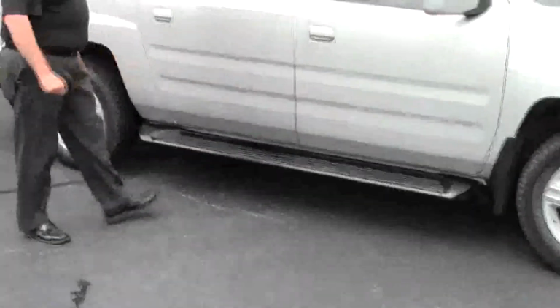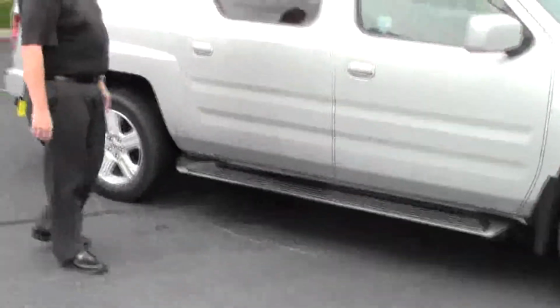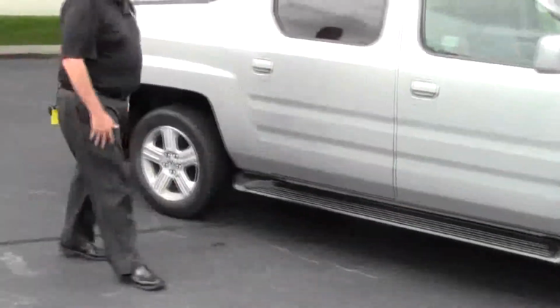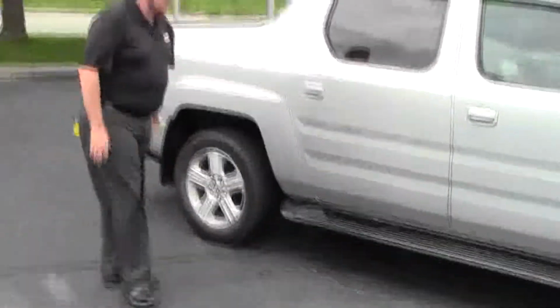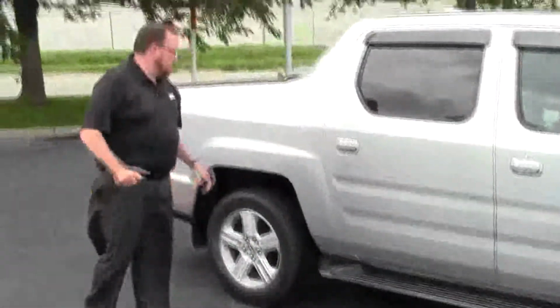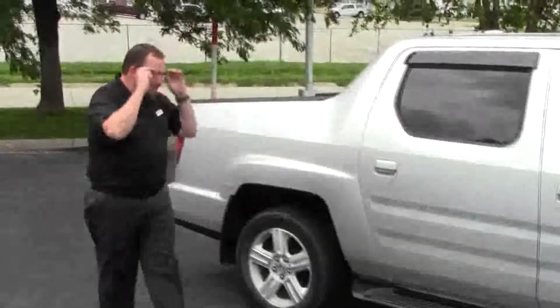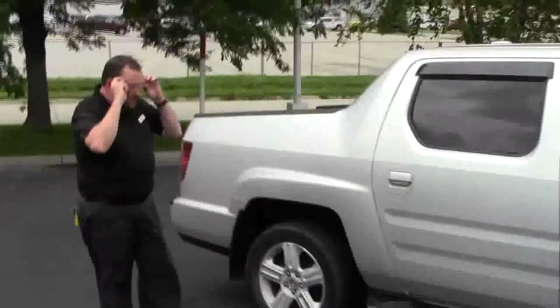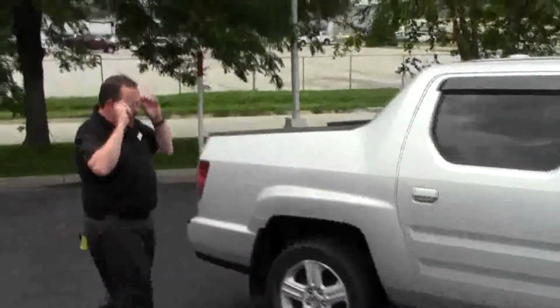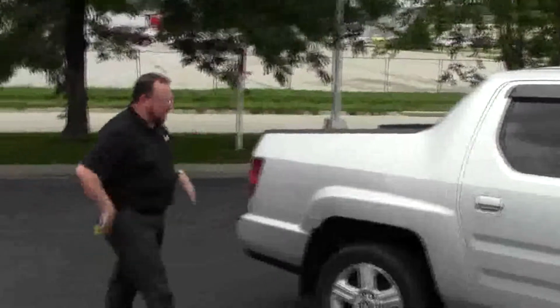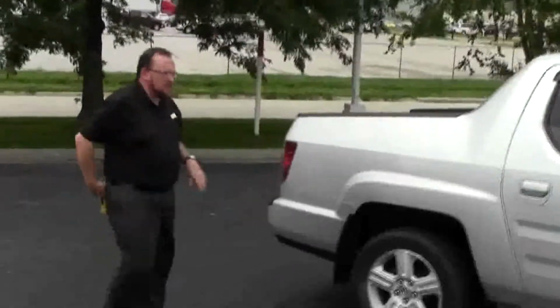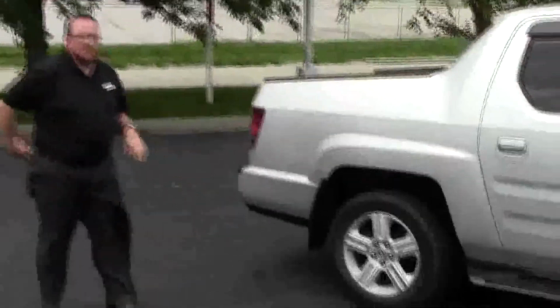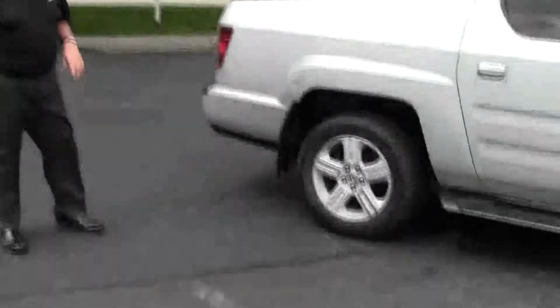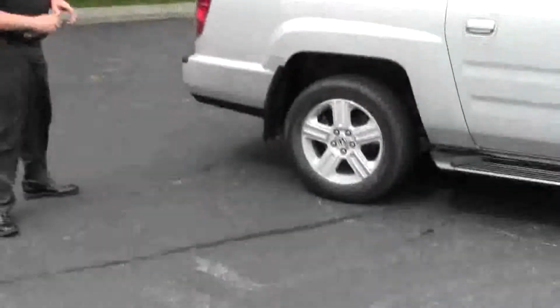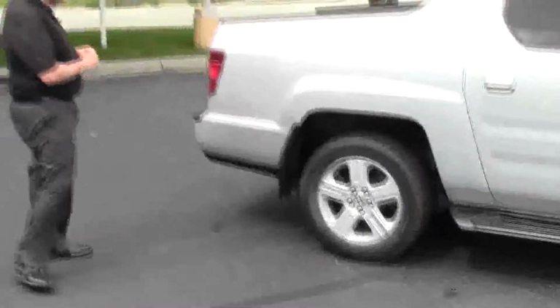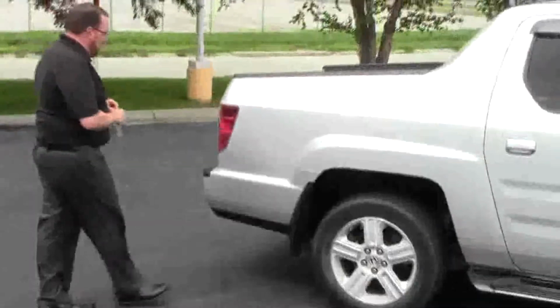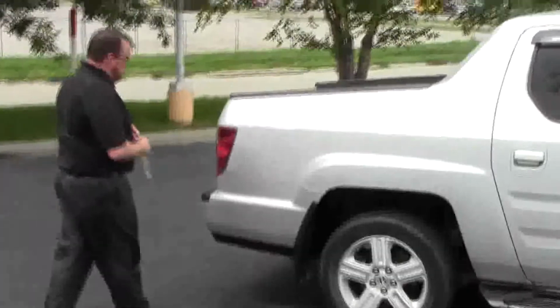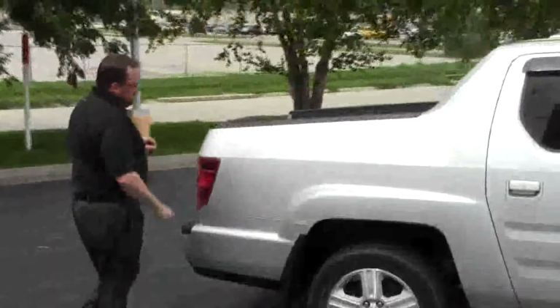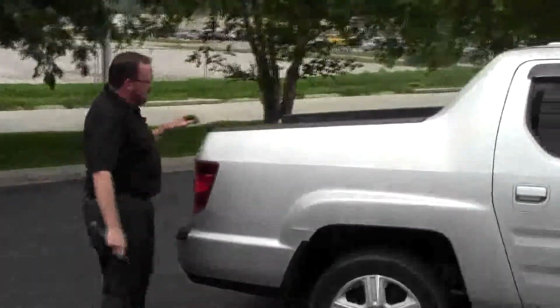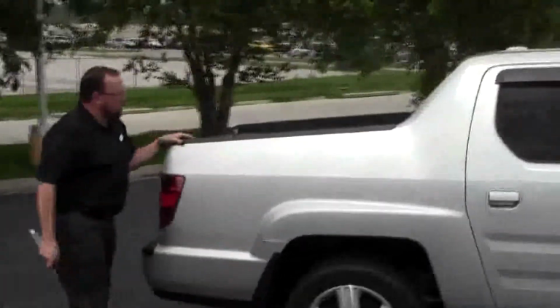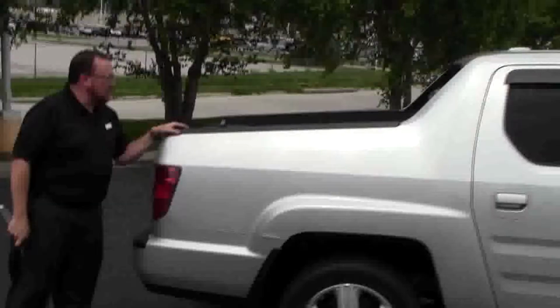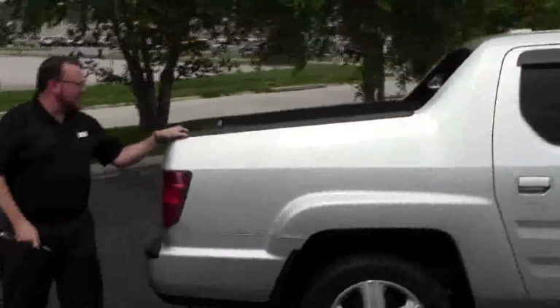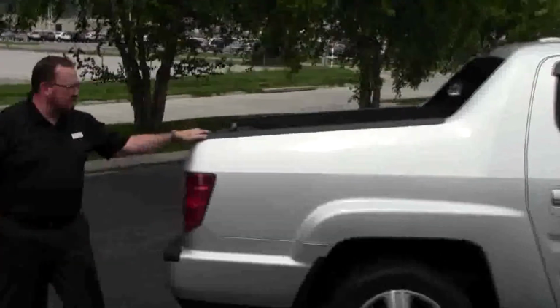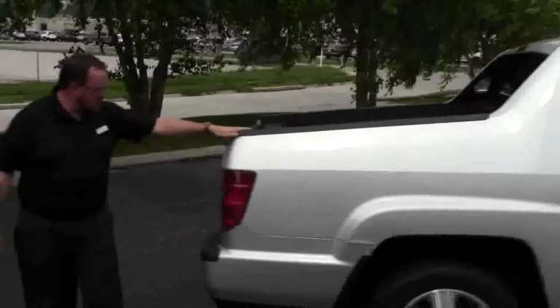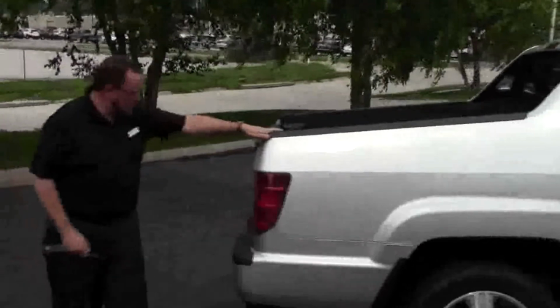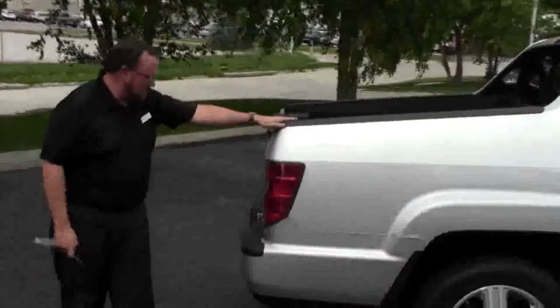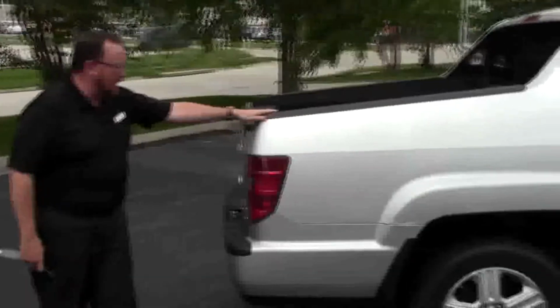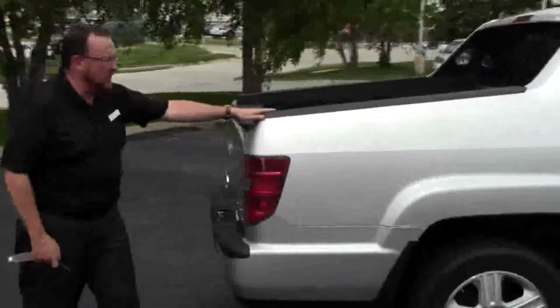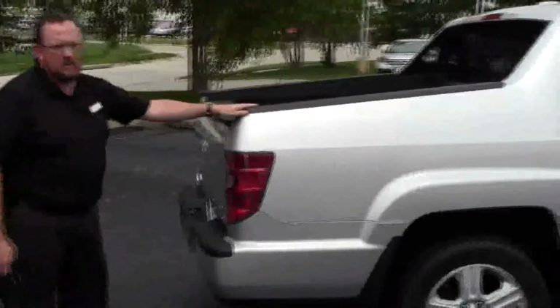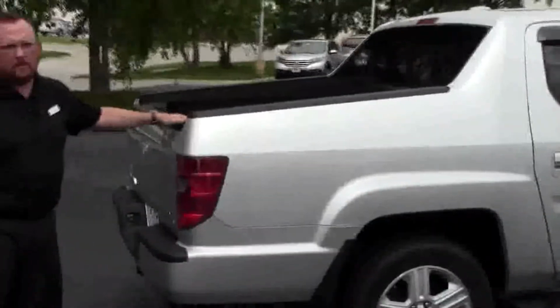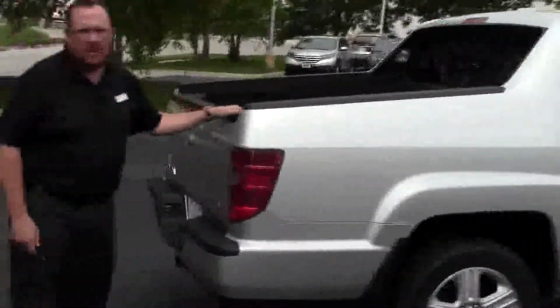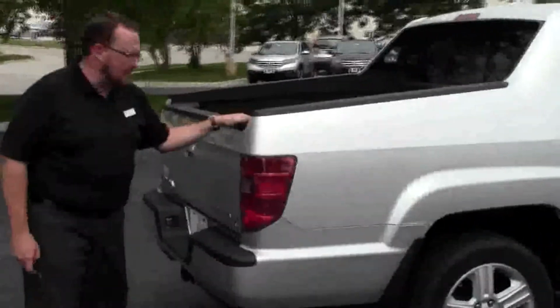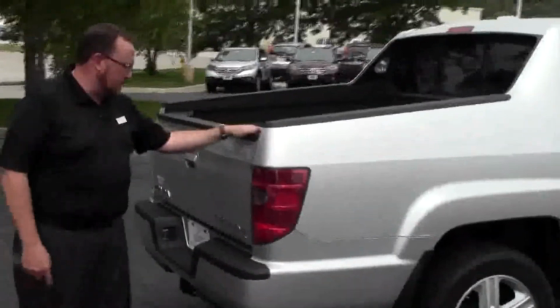This Ridgeline has passed our mechanical inspections and is being sold as a certified truck. So you get the remainder of seven years, 100,000 miles on the powertrain and a 12-month, 12,000-mile bumper-to-bumper warranty.